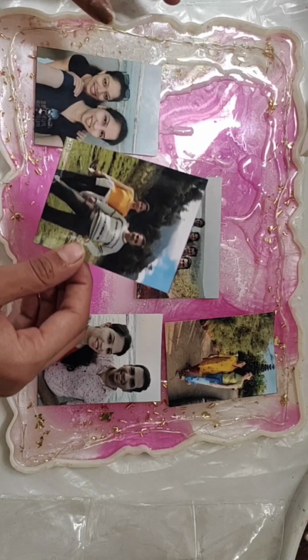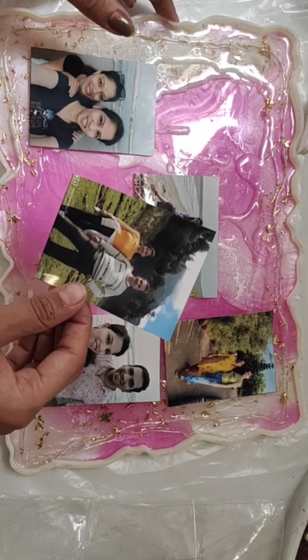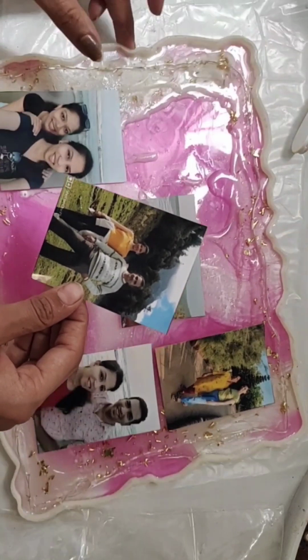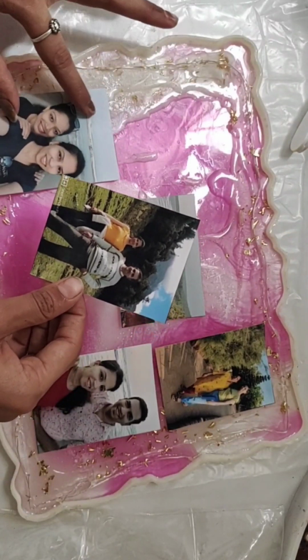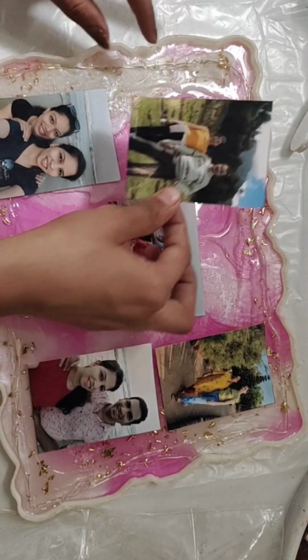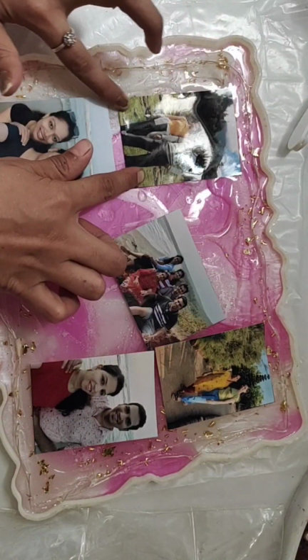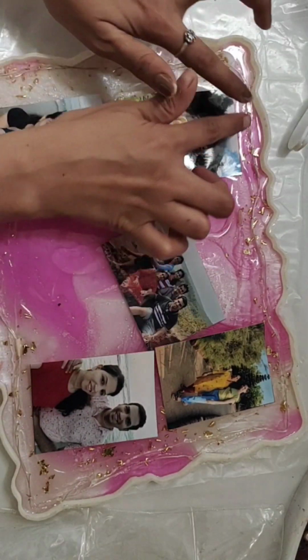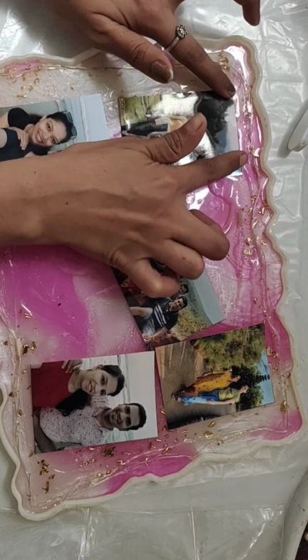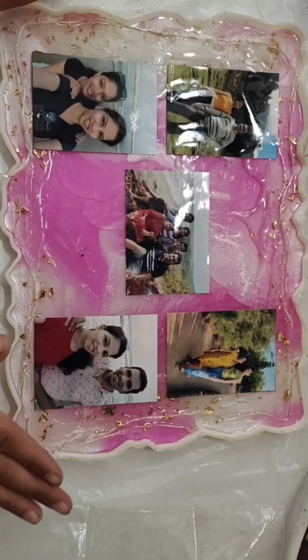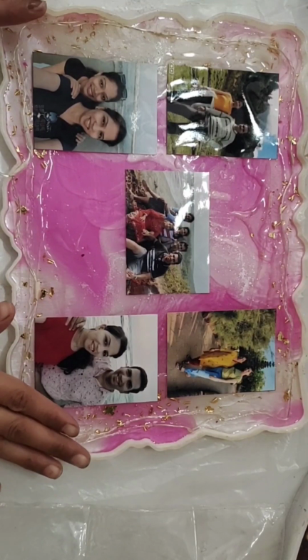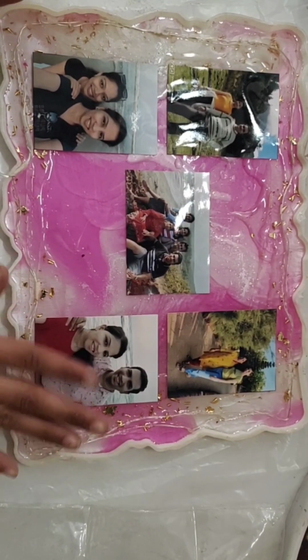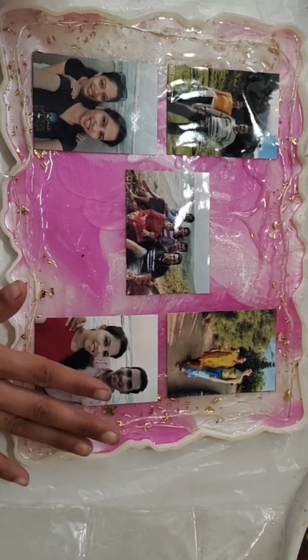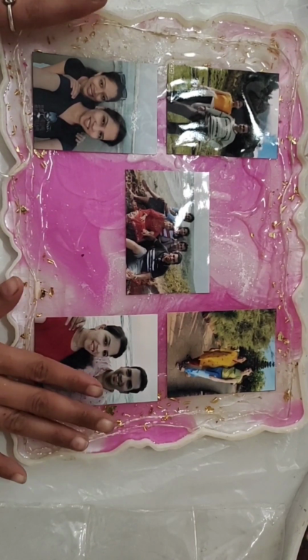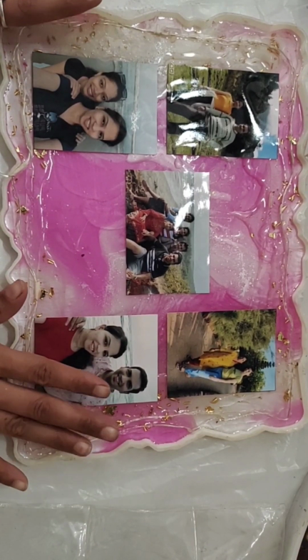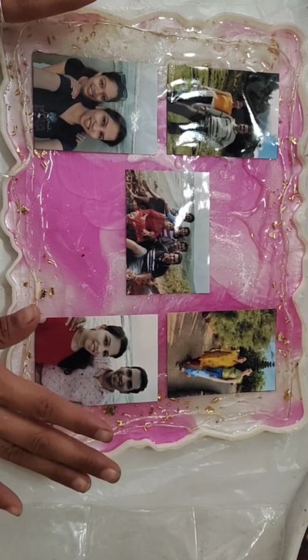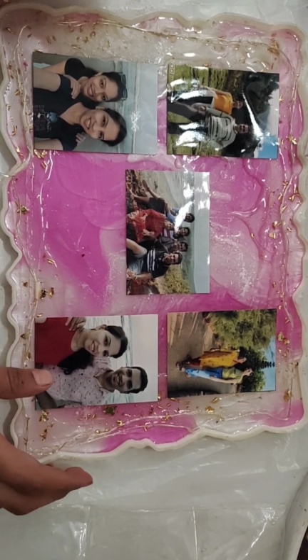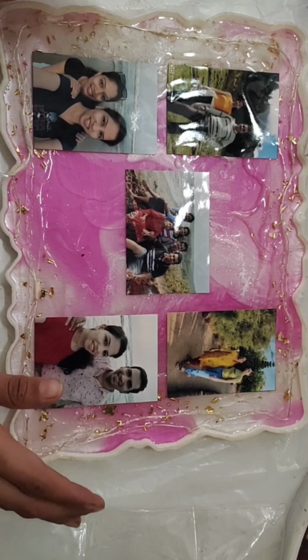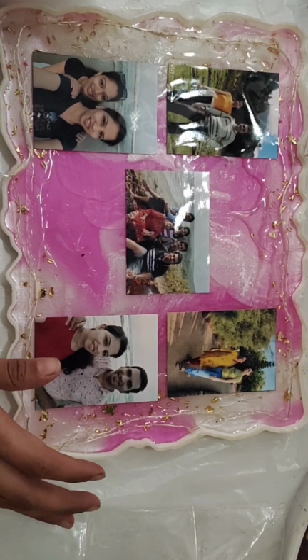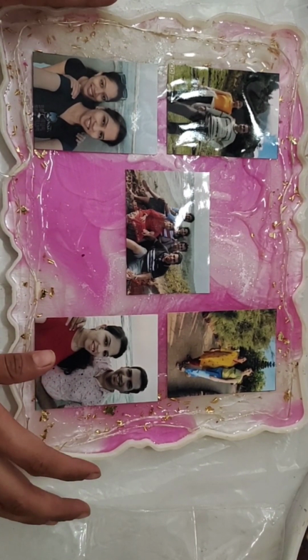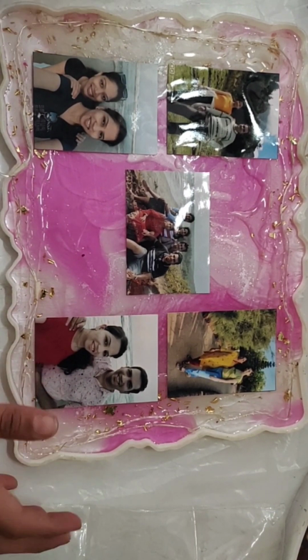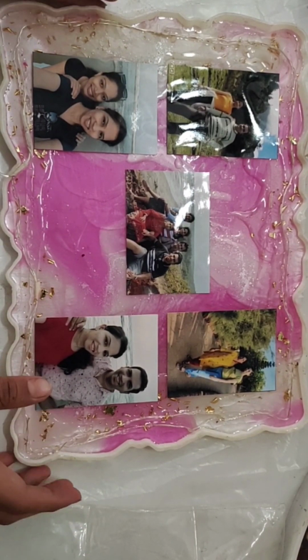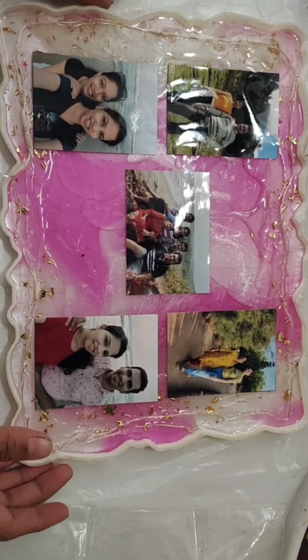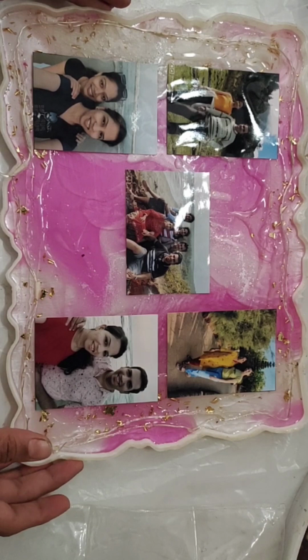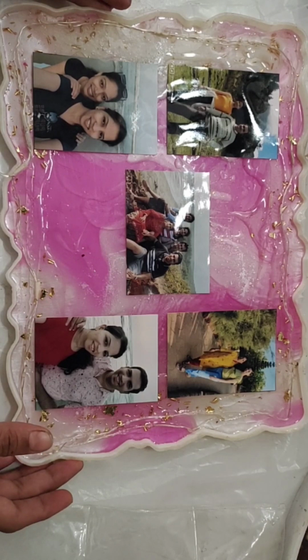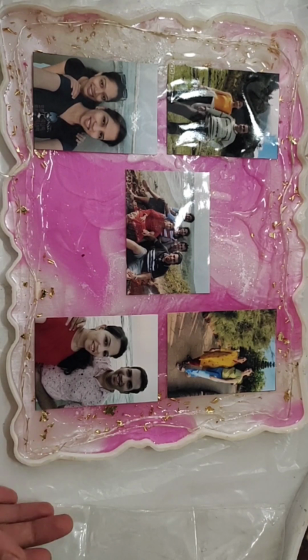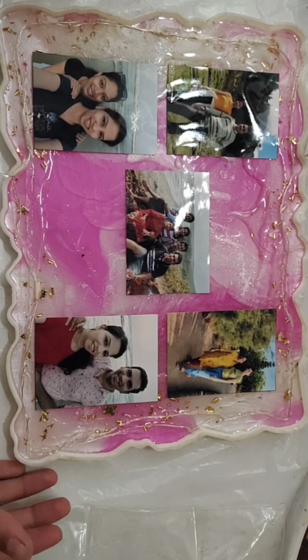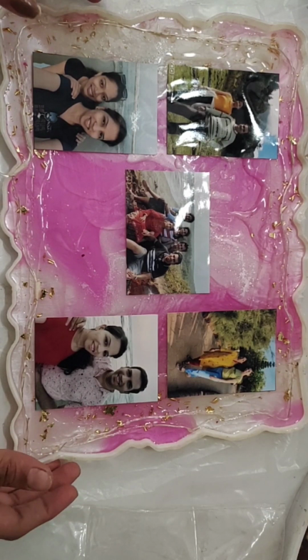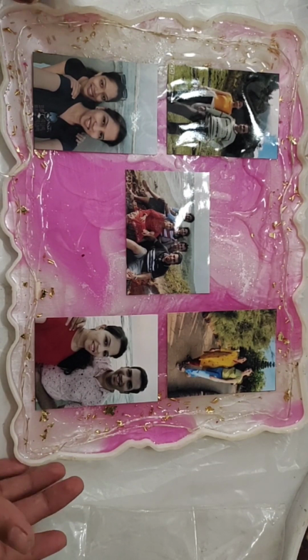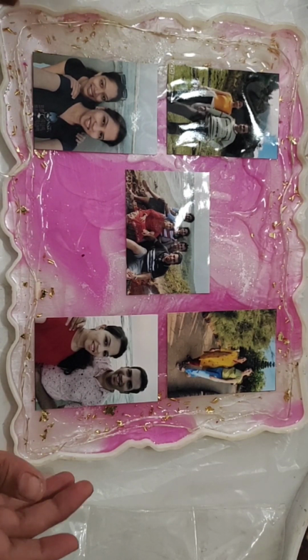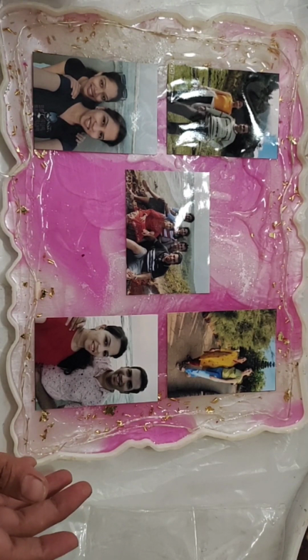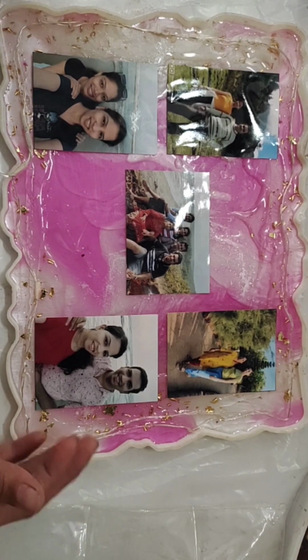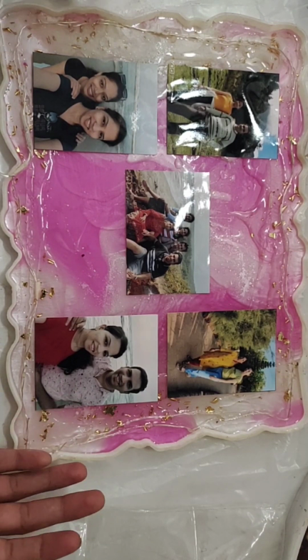I have set all the pics in sequence, positioning them where they need to go. You can add pics depending on how many you need in your frame.